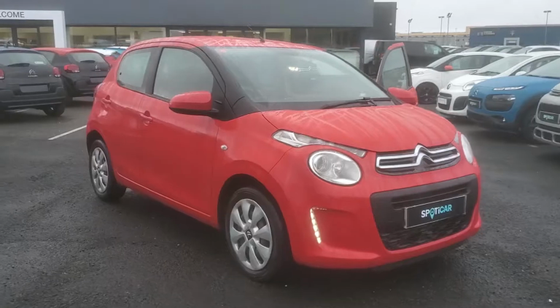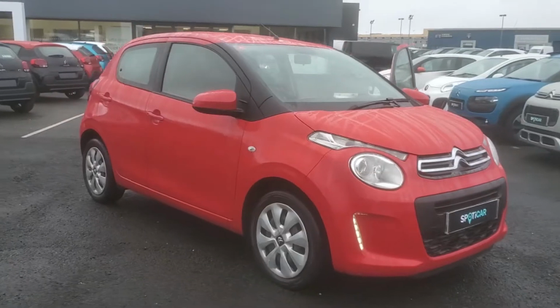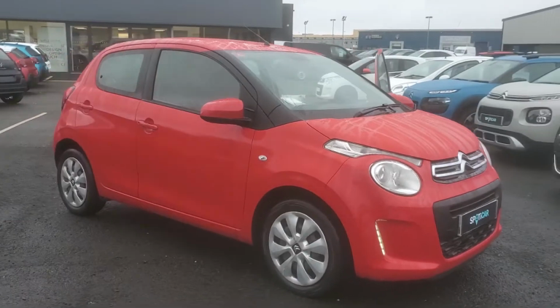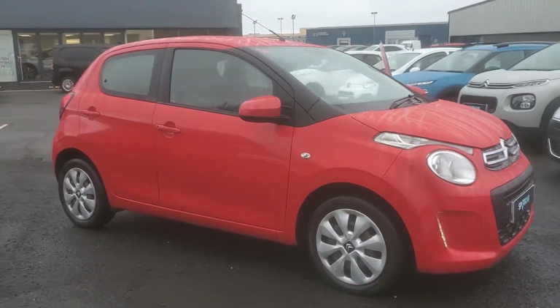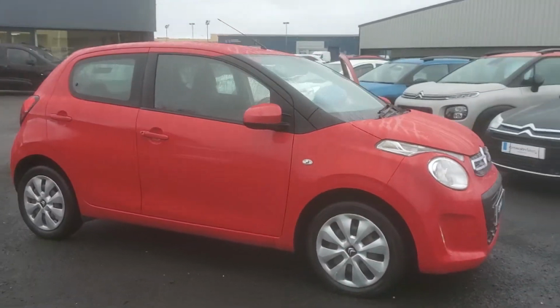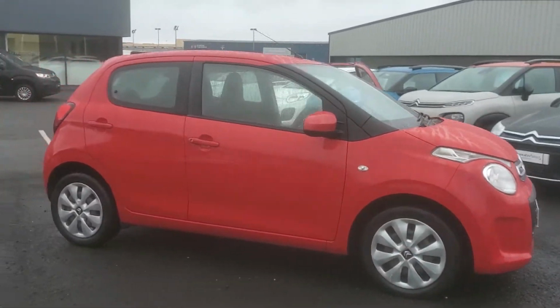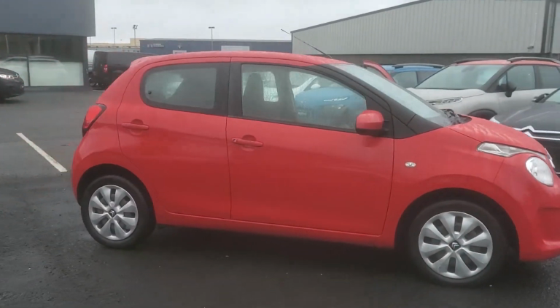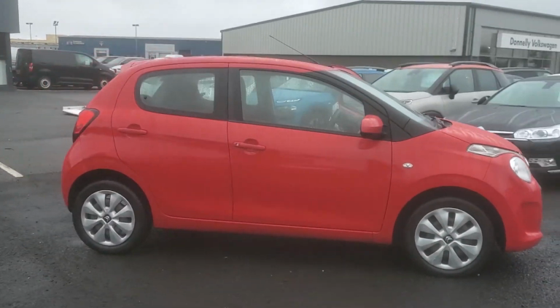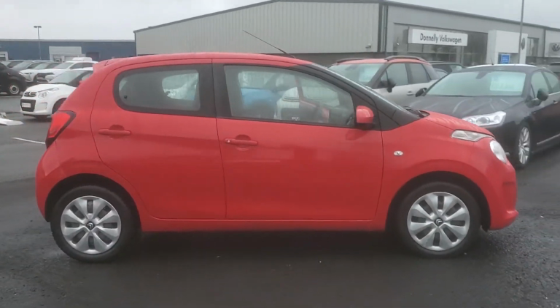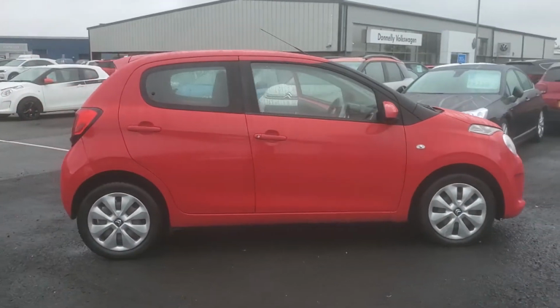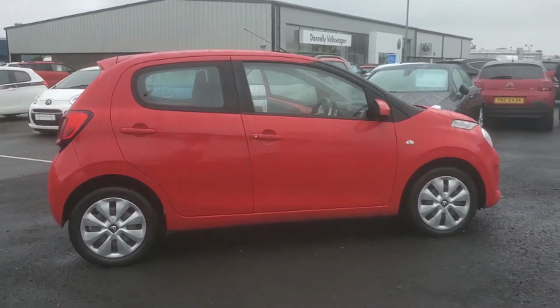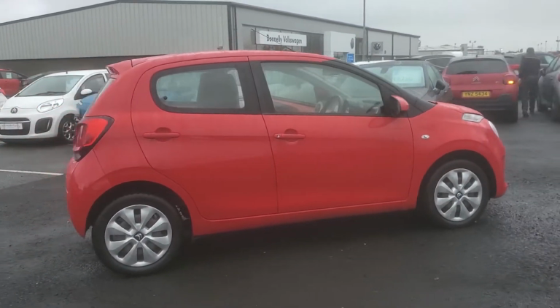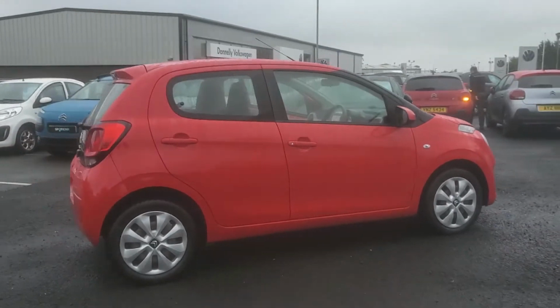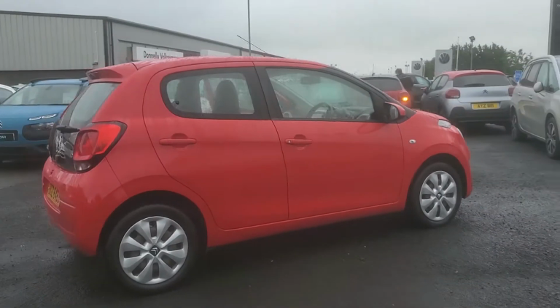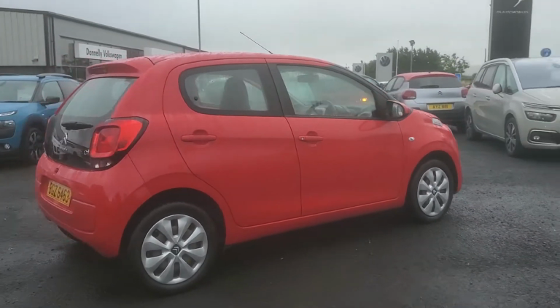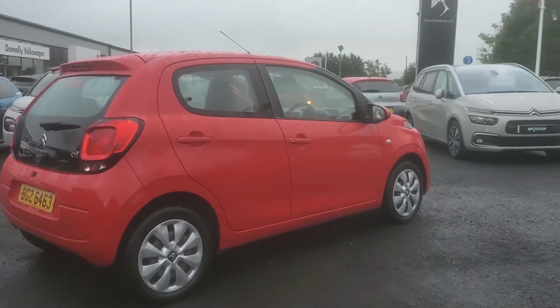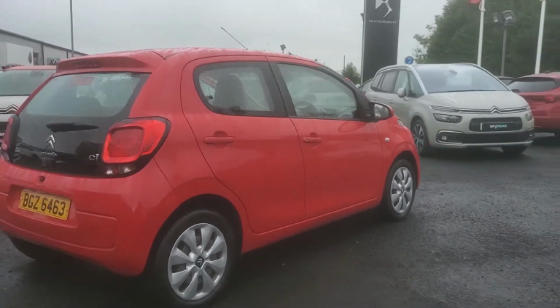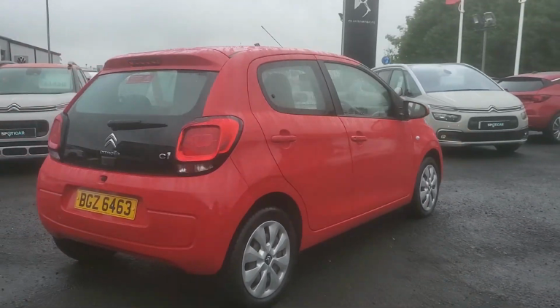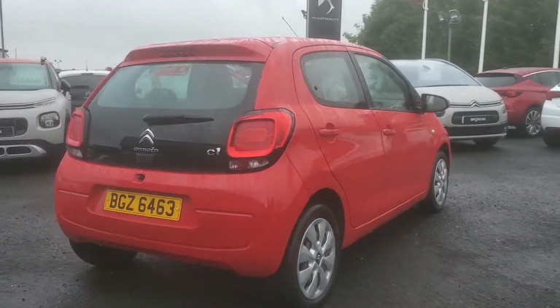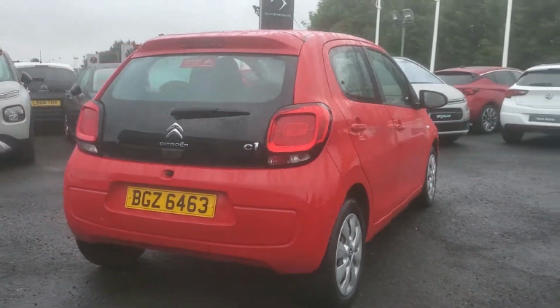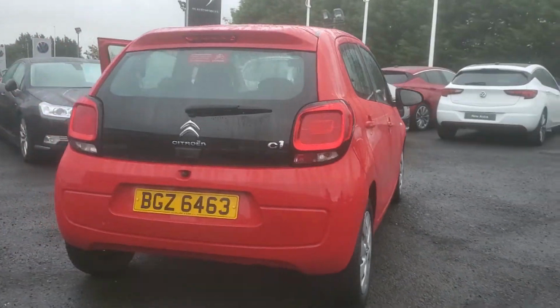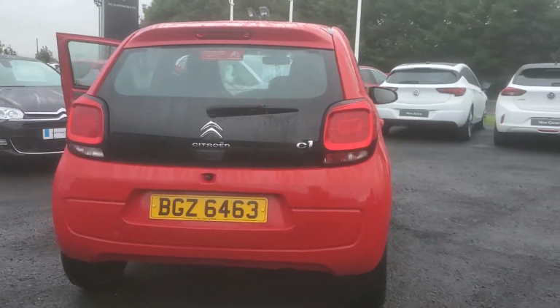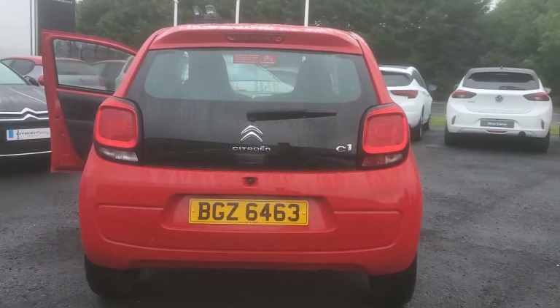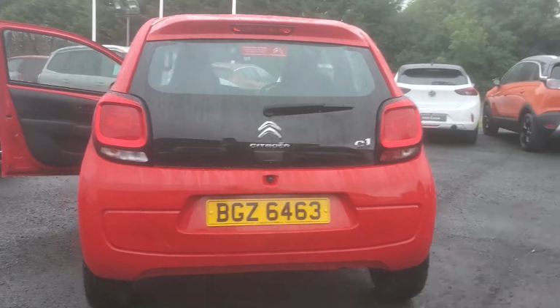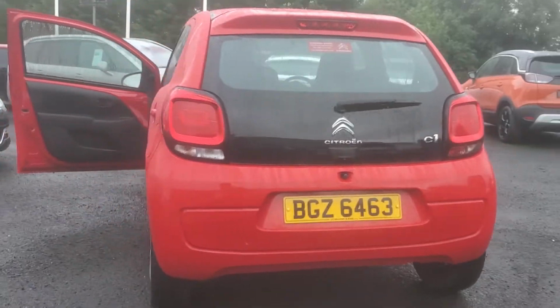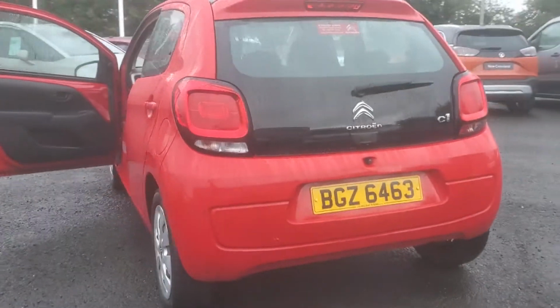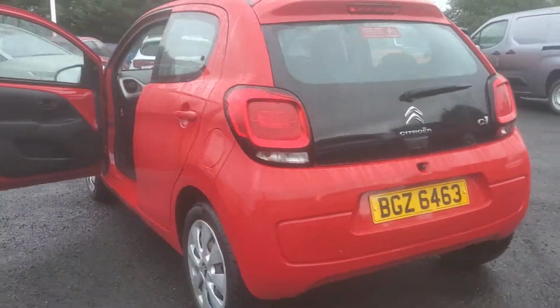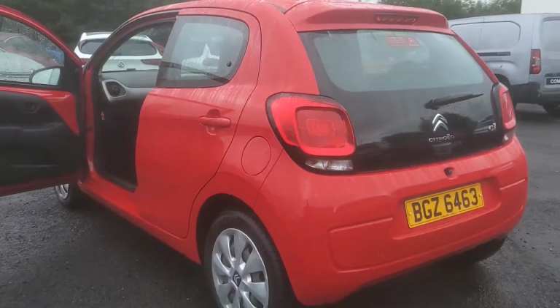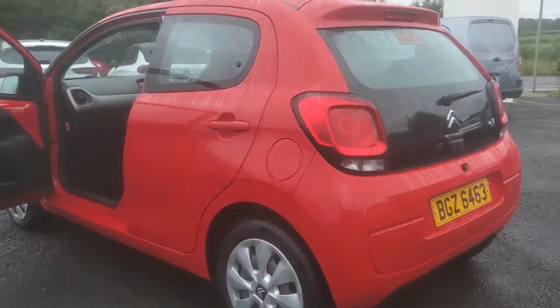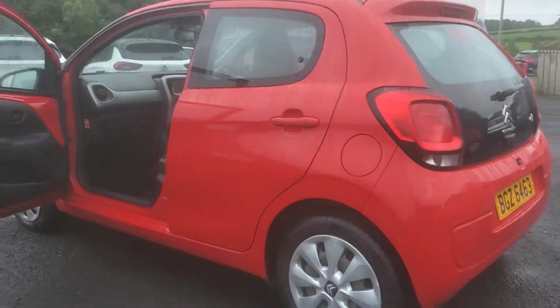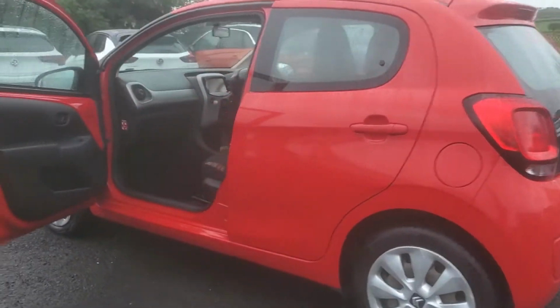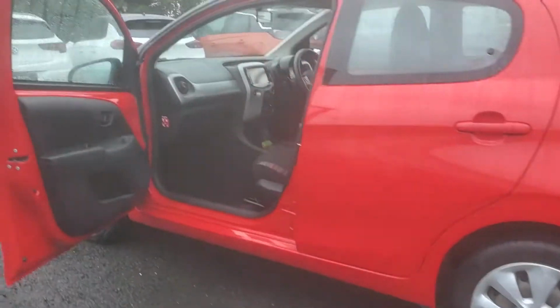Here we have a Citroën C1 5-door finished in scarlet red. This is the Feel model and it comes with 15-inch wheel trims.